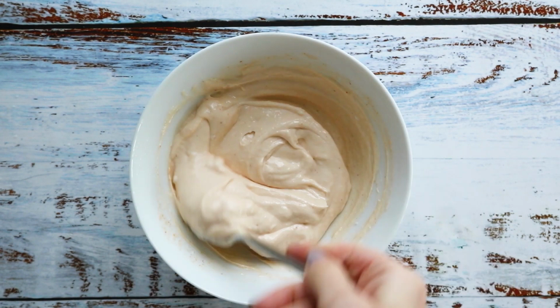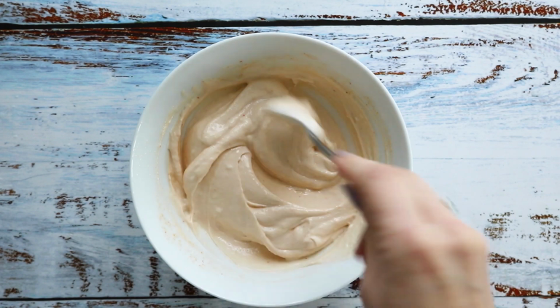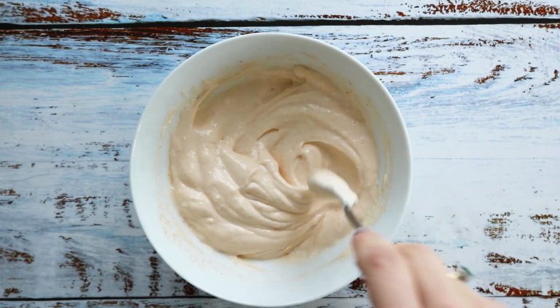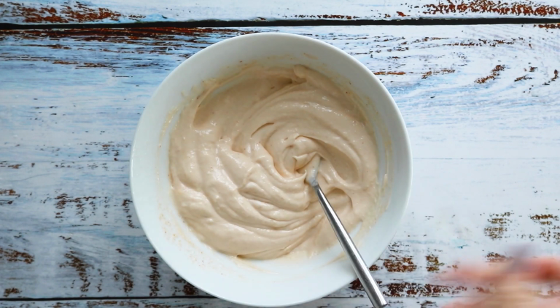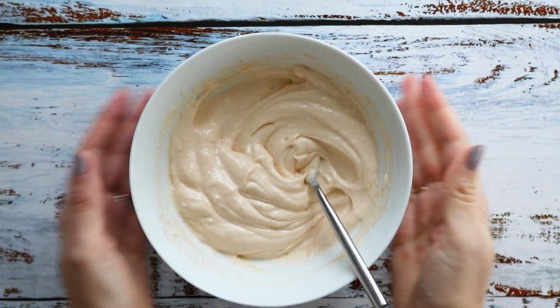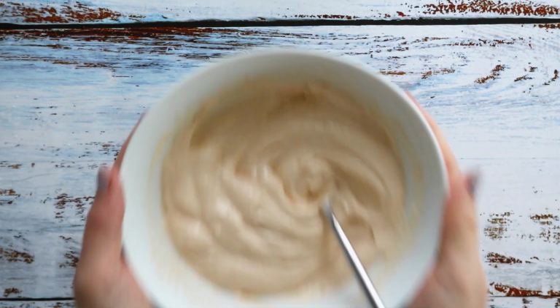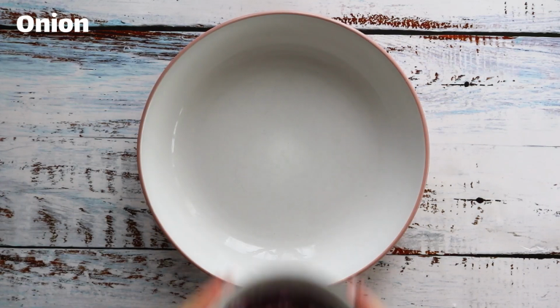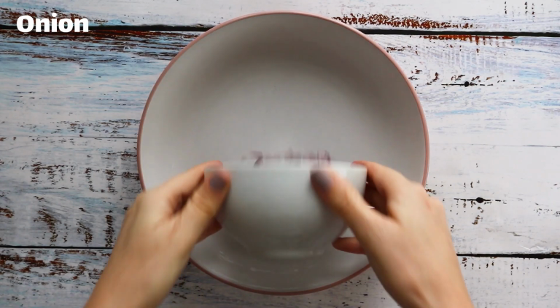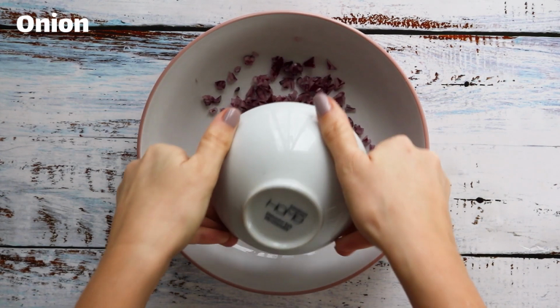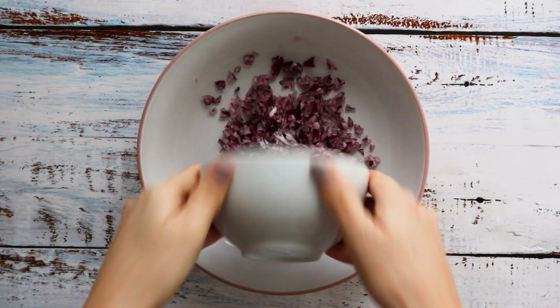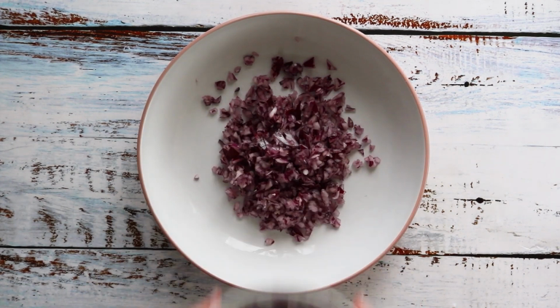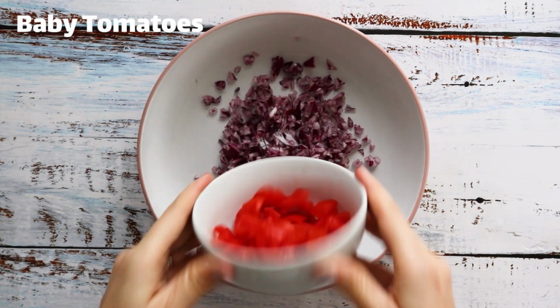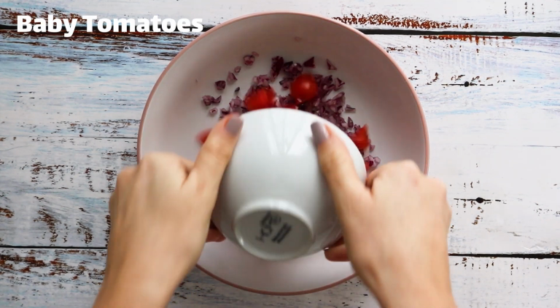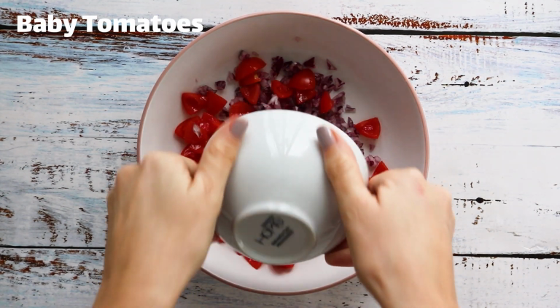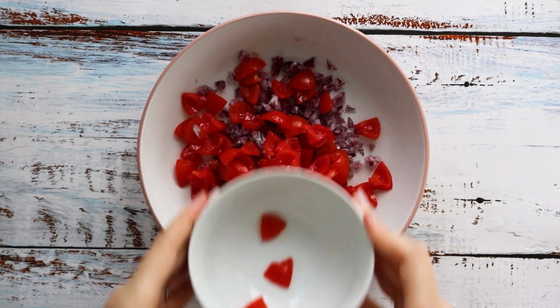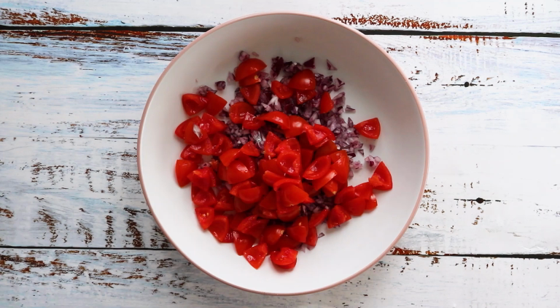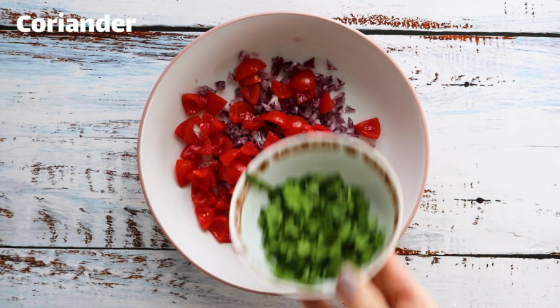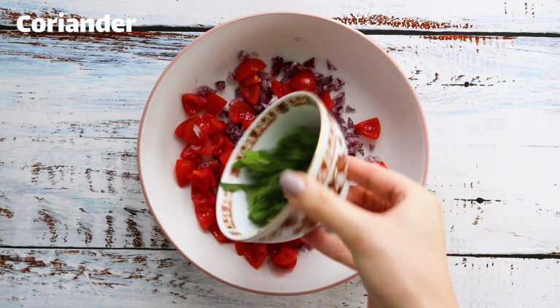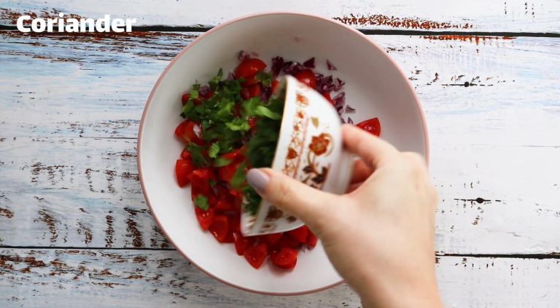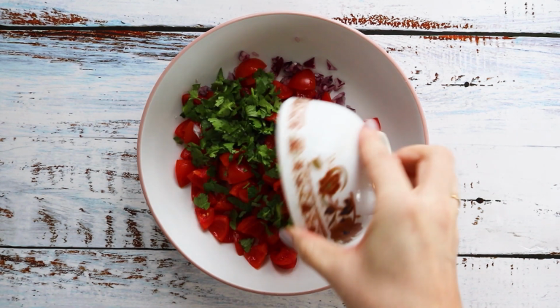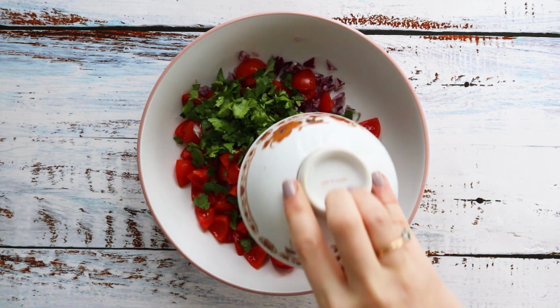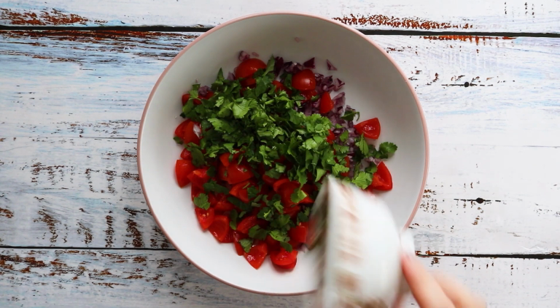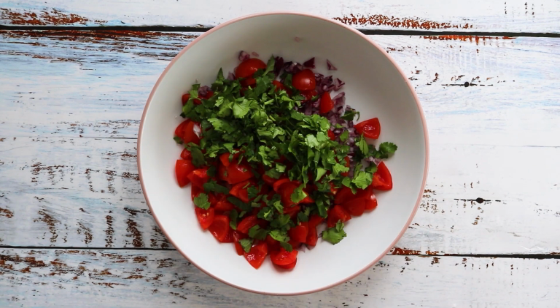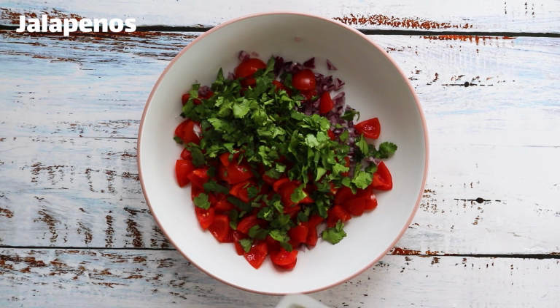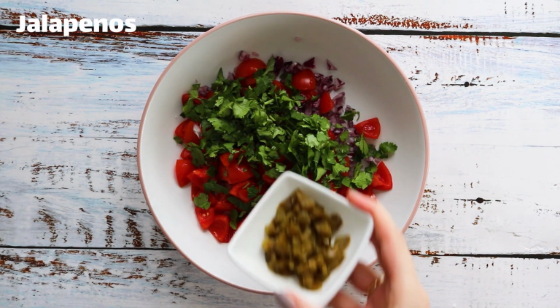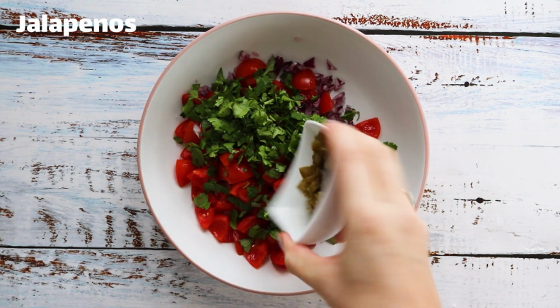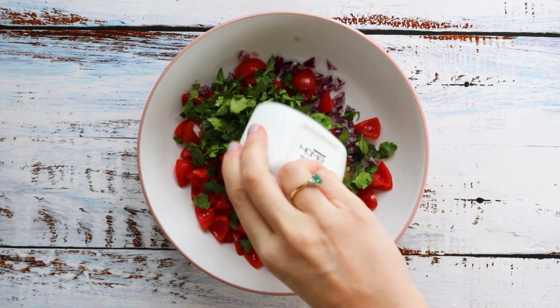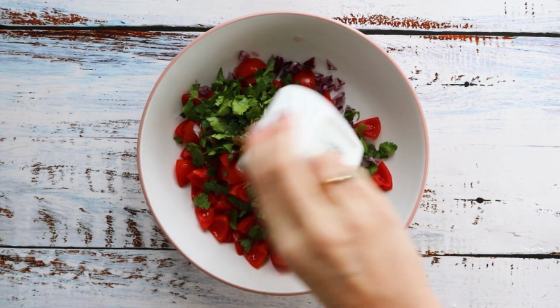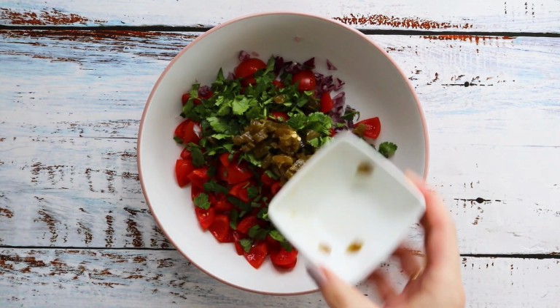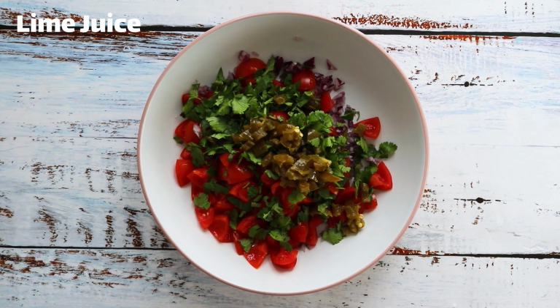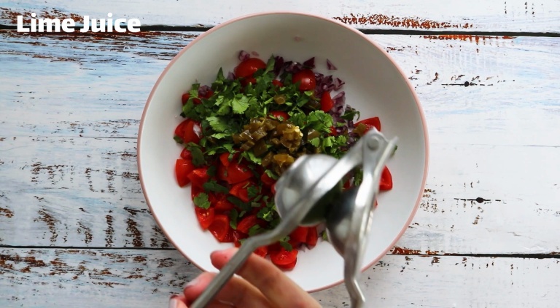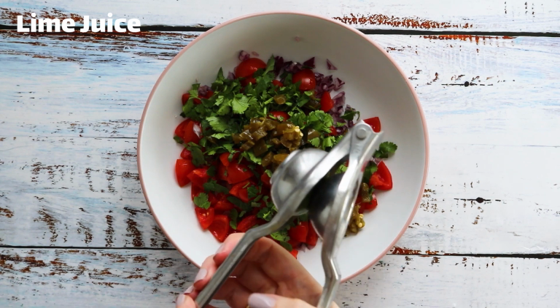Now for the pico de gallo. Place the chopped onion, de-seeded chopped tomato, coriander, chopped jalapeños, and lime juice into a bowl and mix.